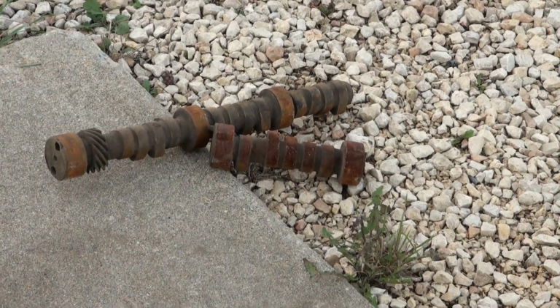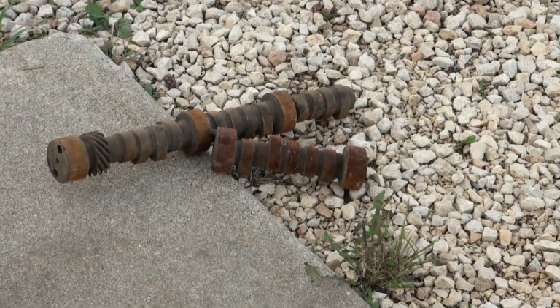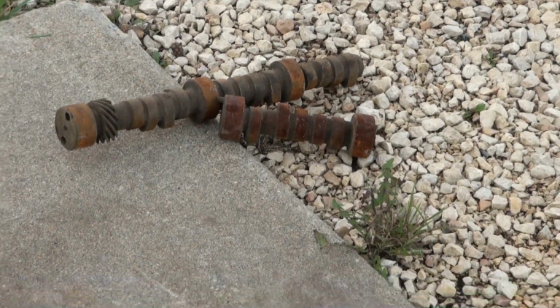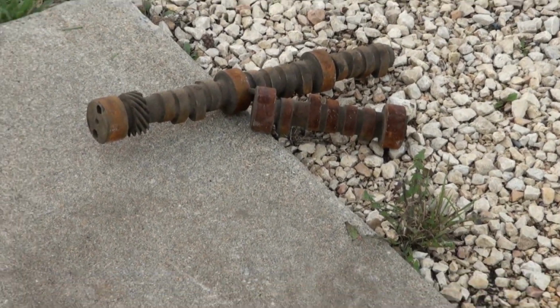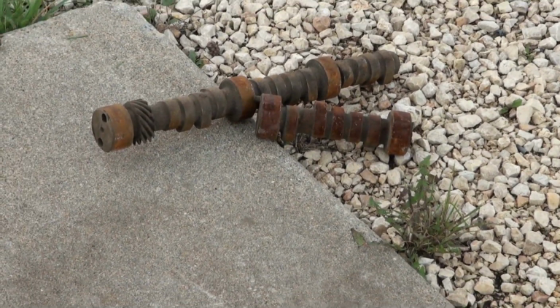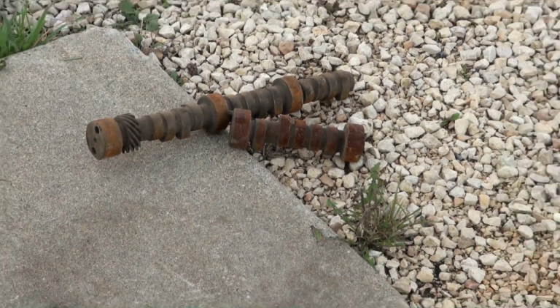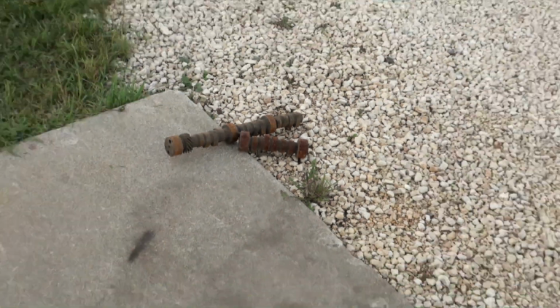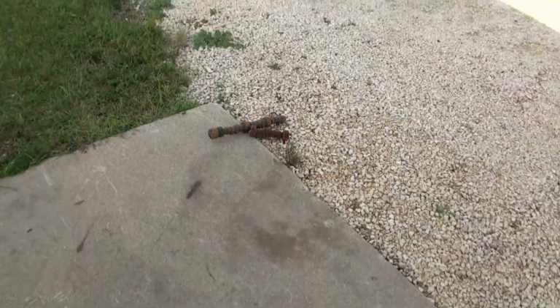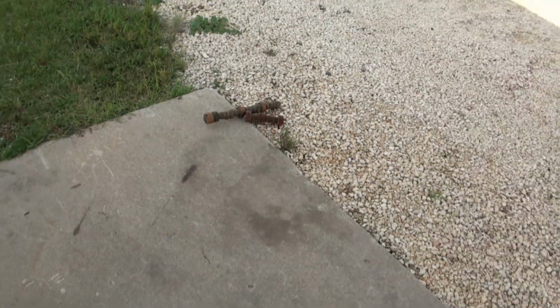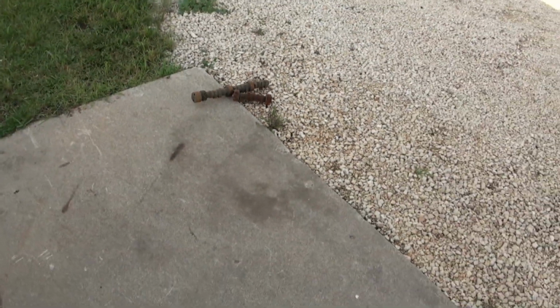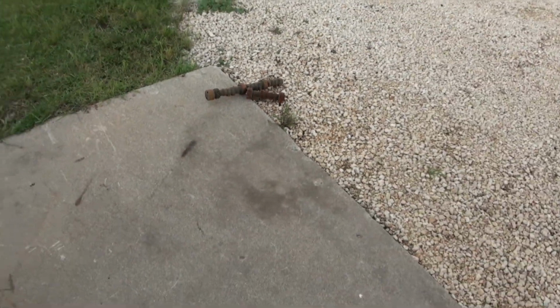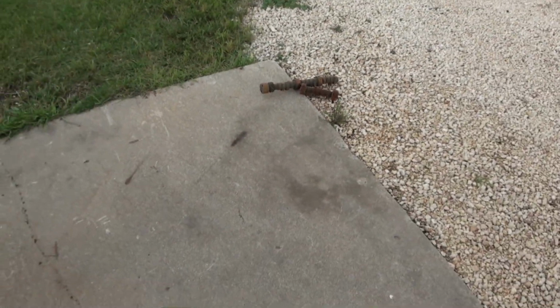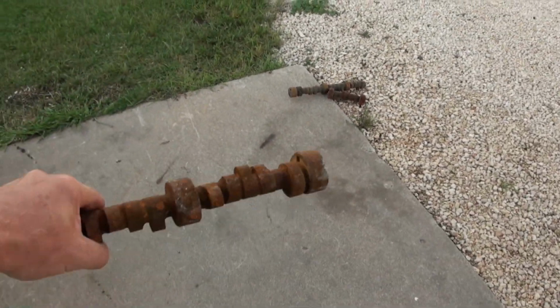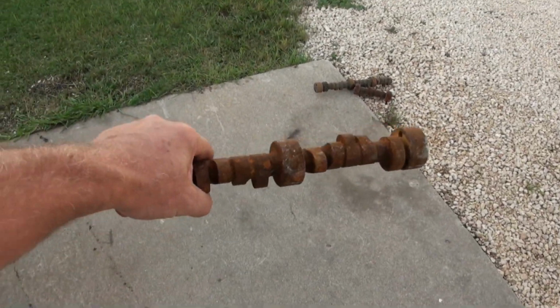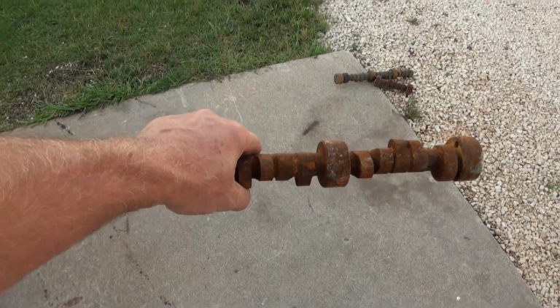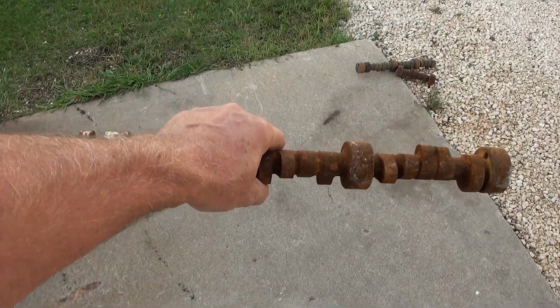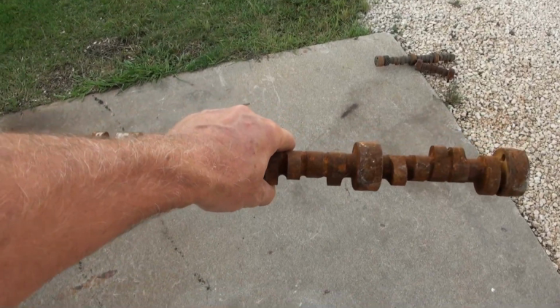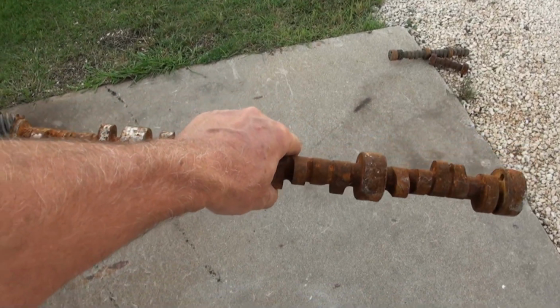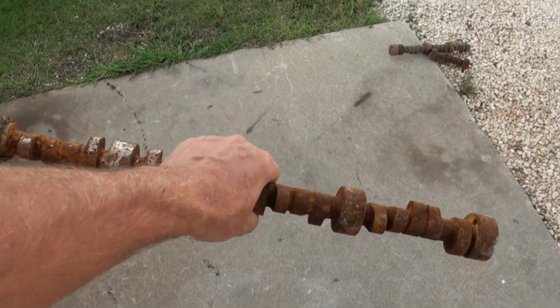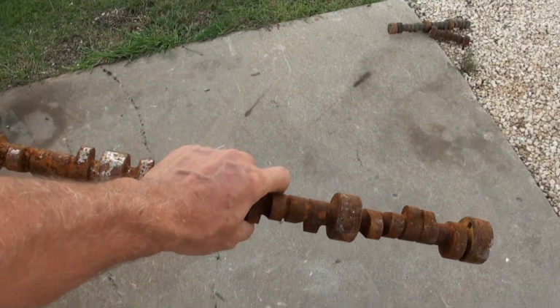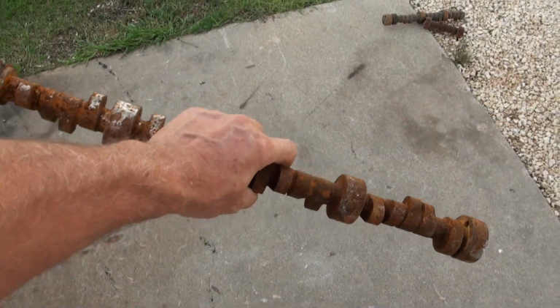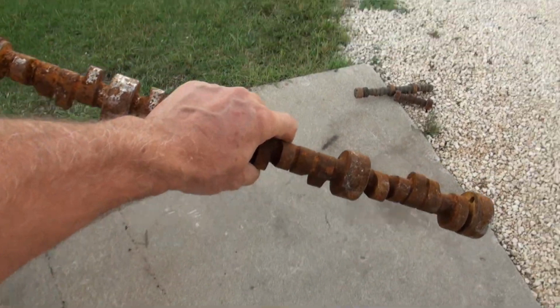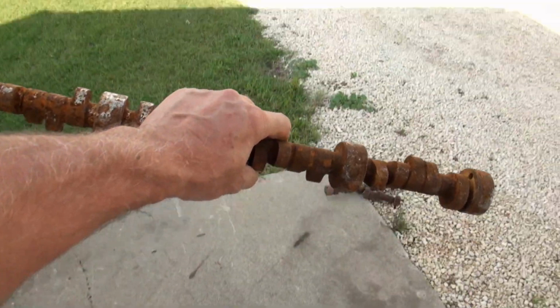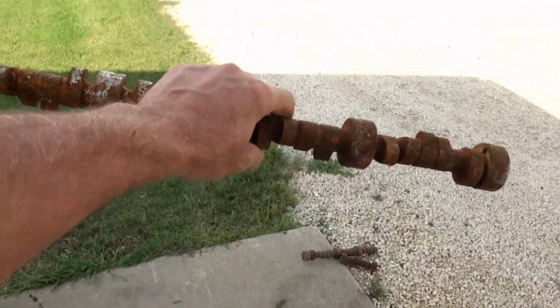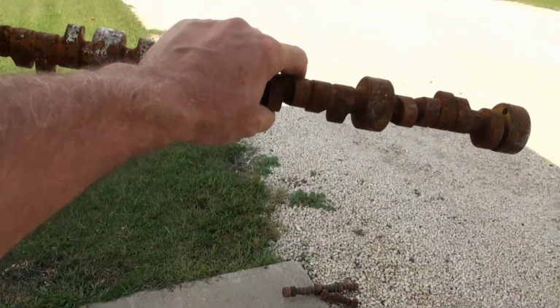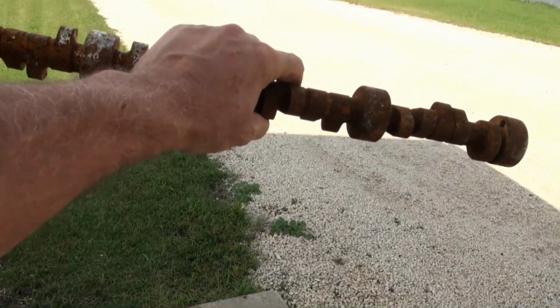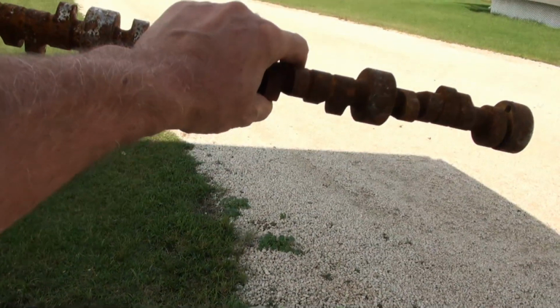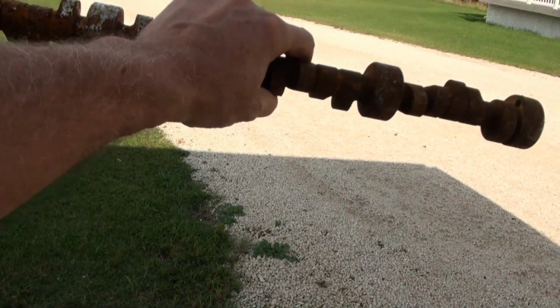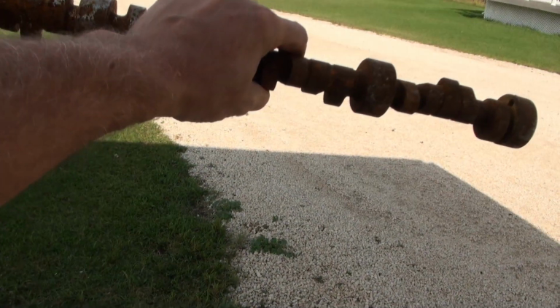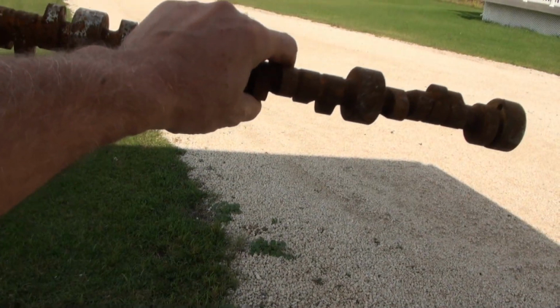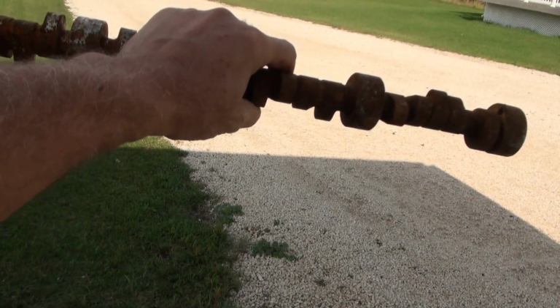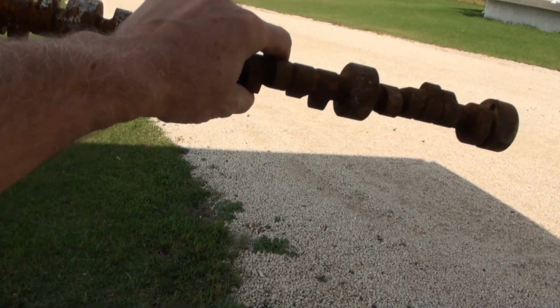That was the first drop with the cast iron camshaft. I've already dropped this steel camshaft maybe three or four times or so. So here it goes again.